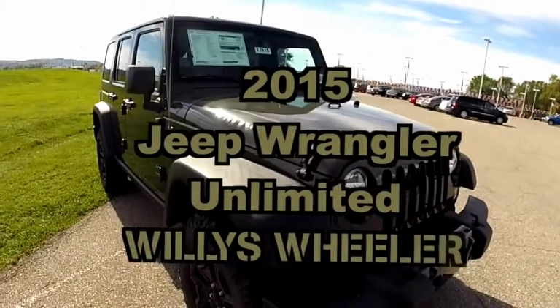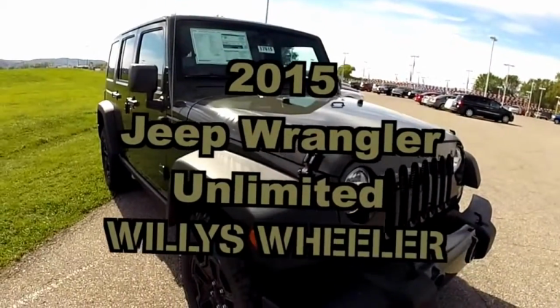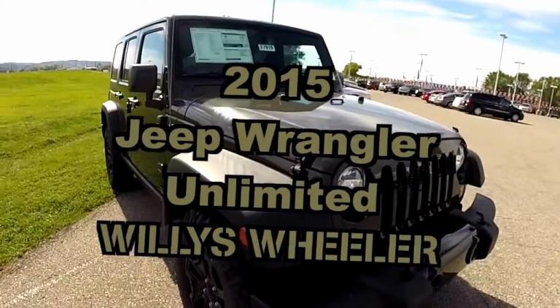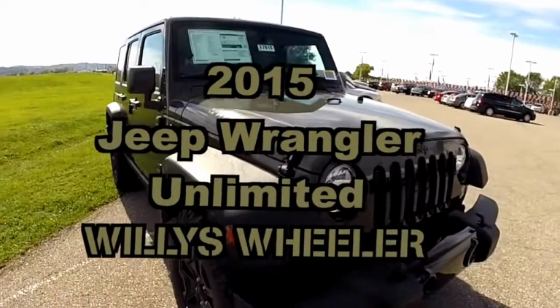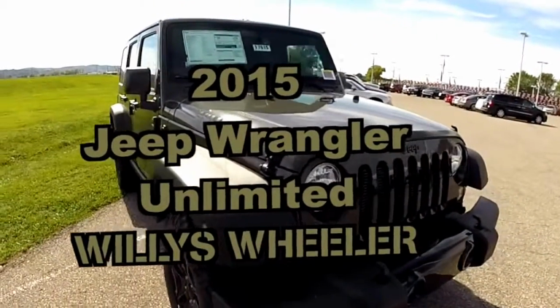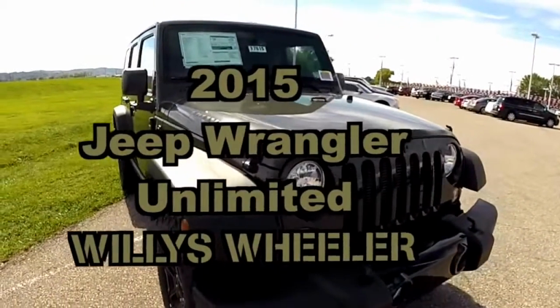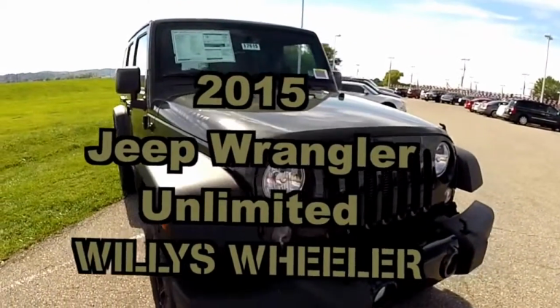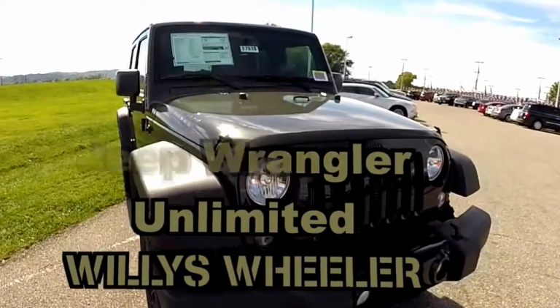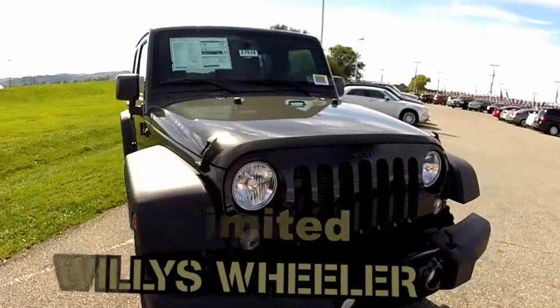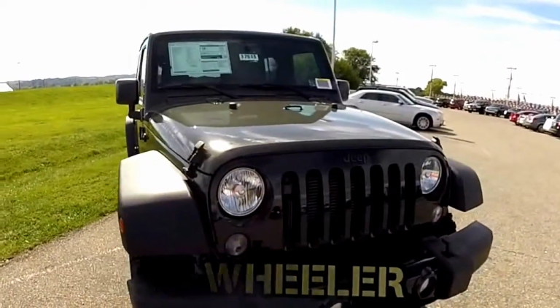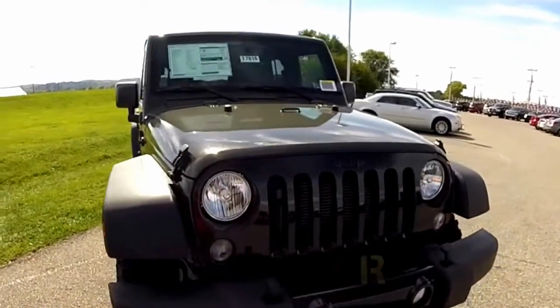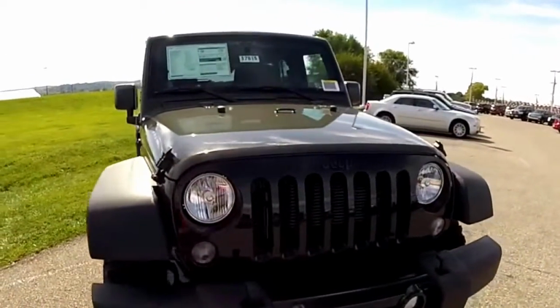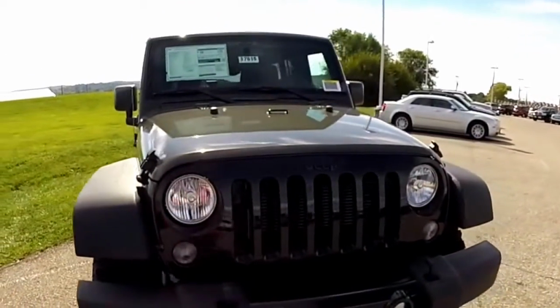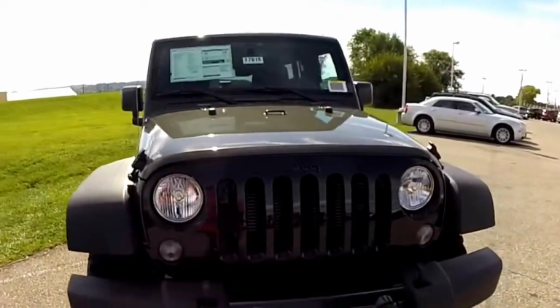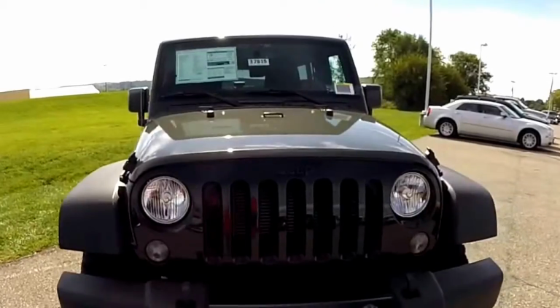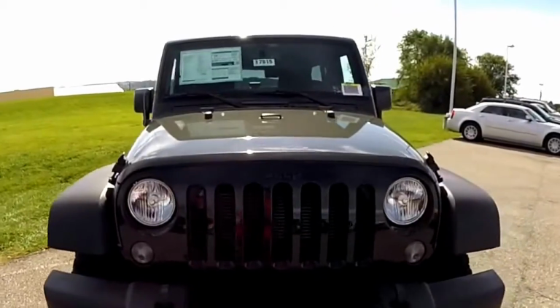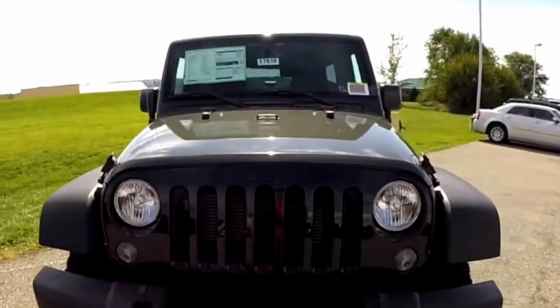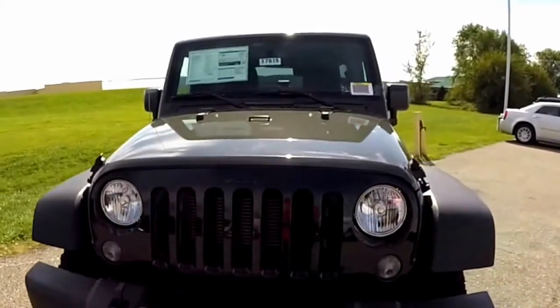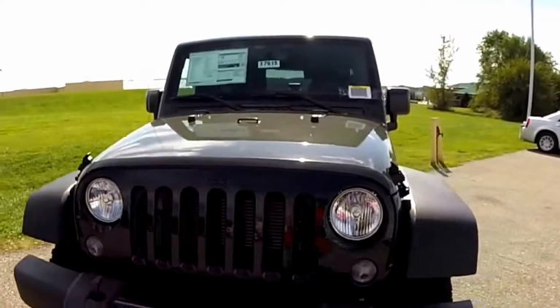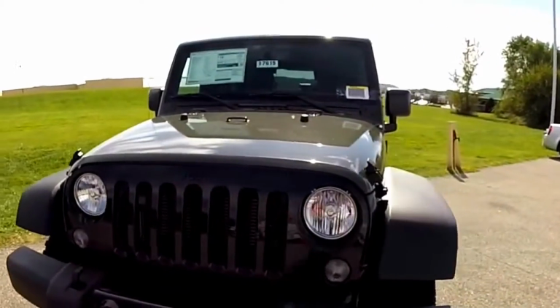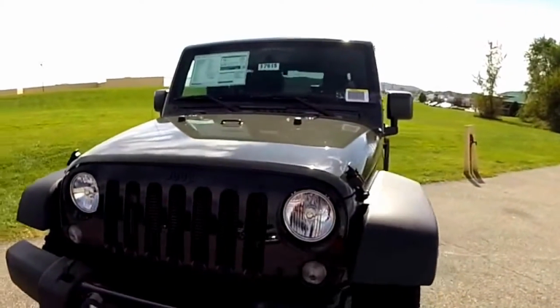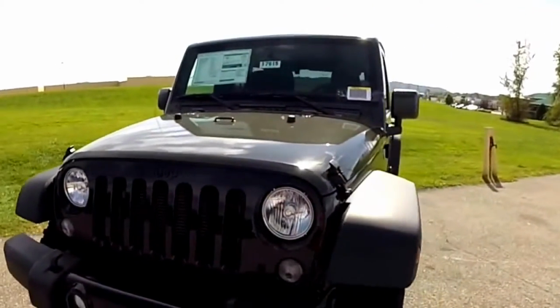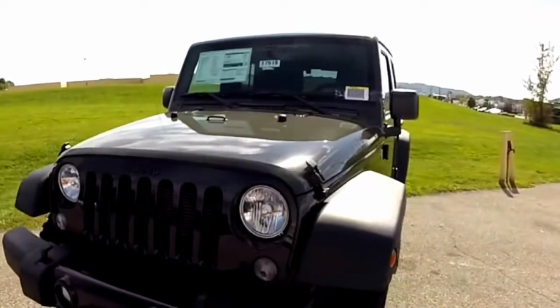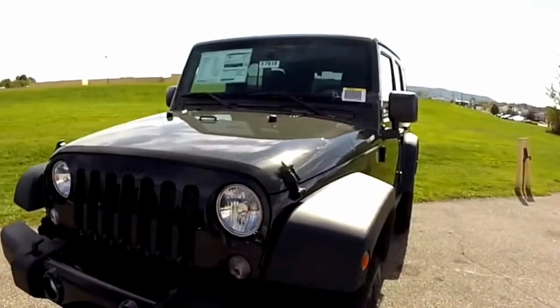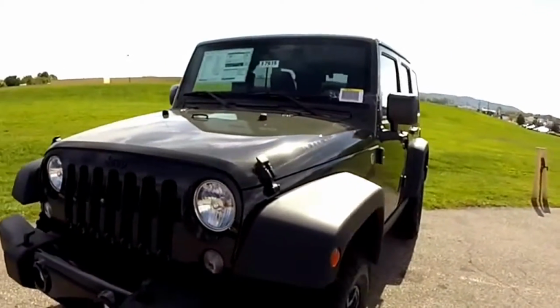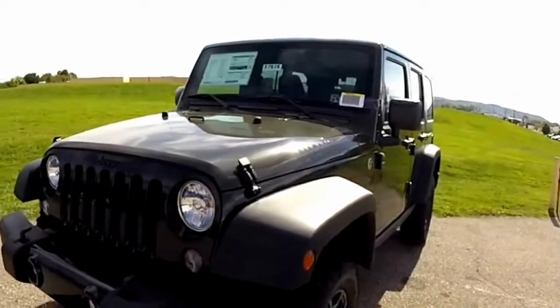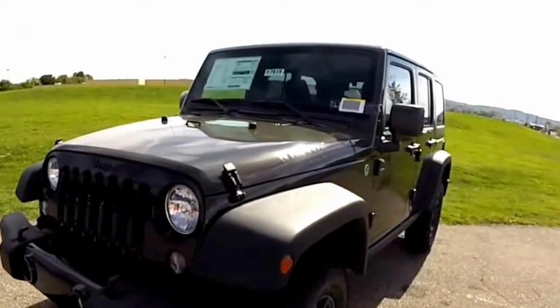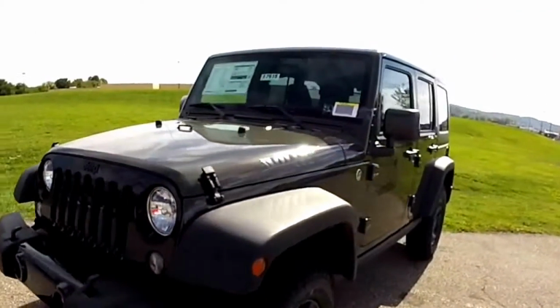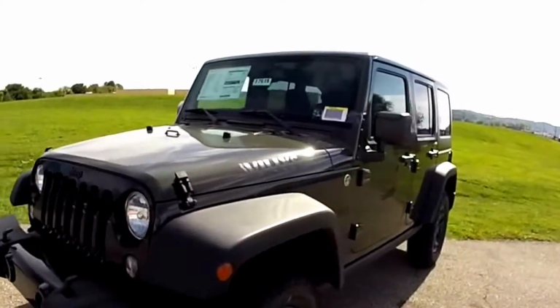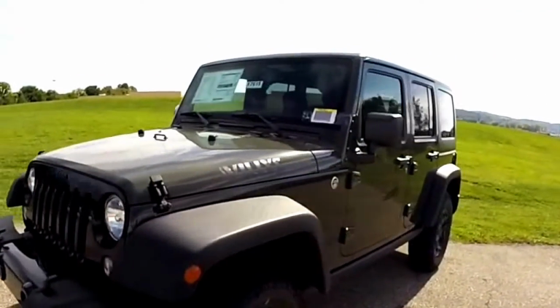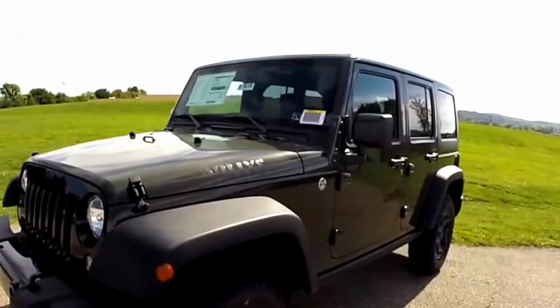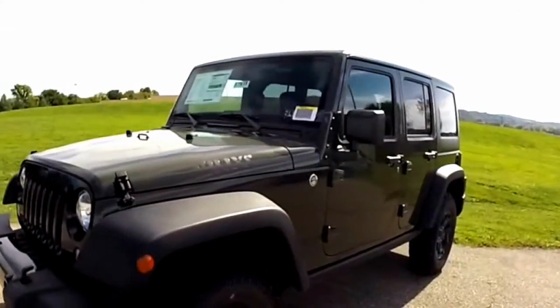Hello everyone. Today we're going to take a quick look at this brand new 2015 Jeep Wrangler Unlimited Willys Wheeler Edition.